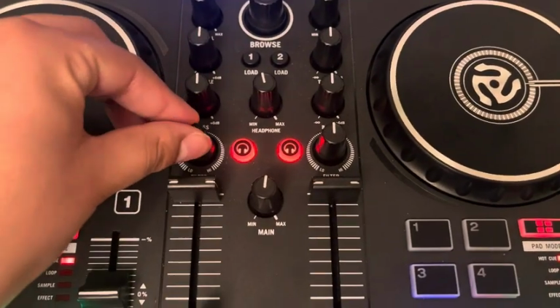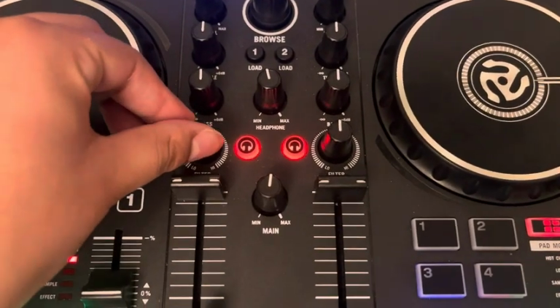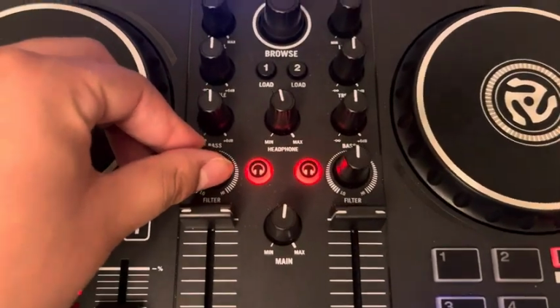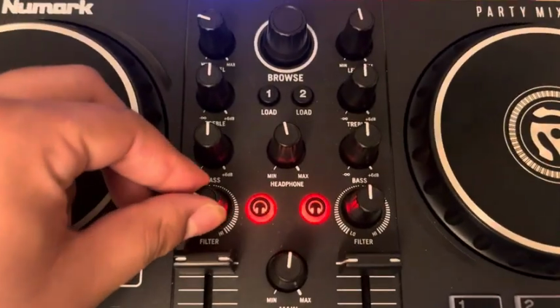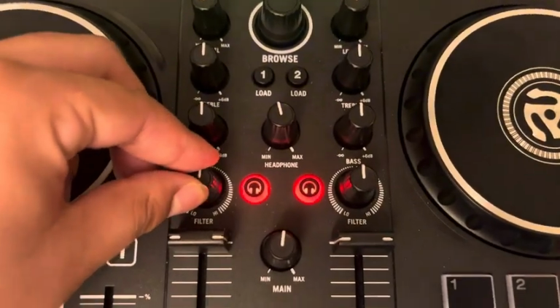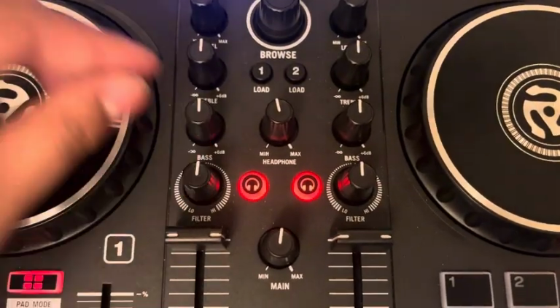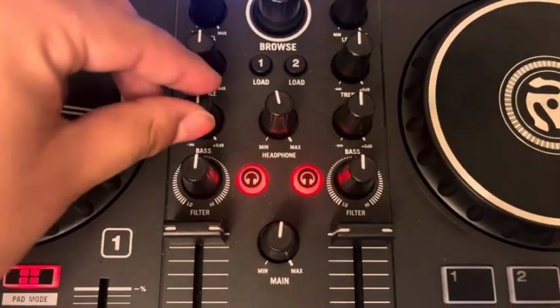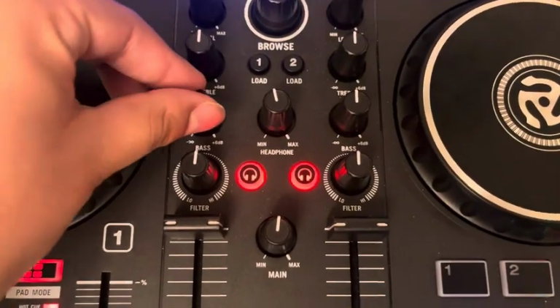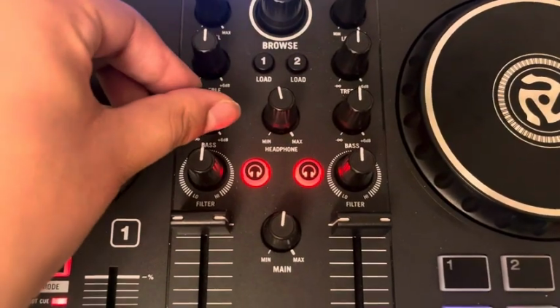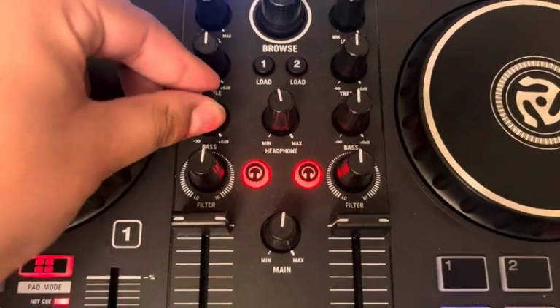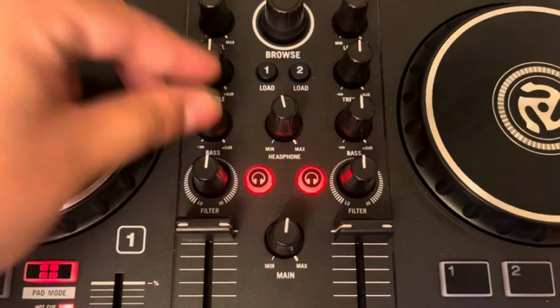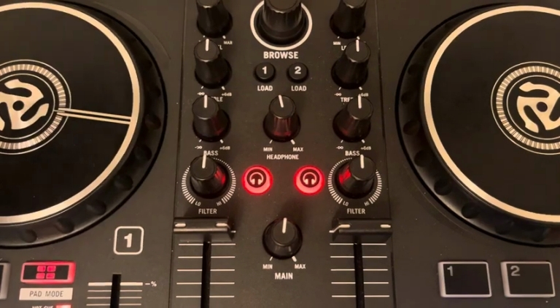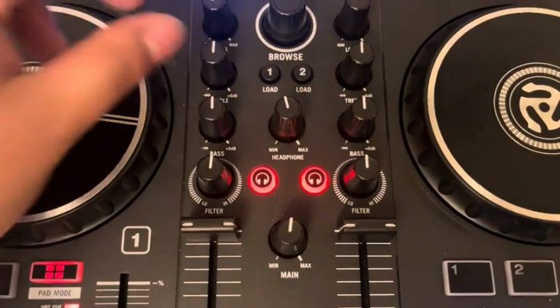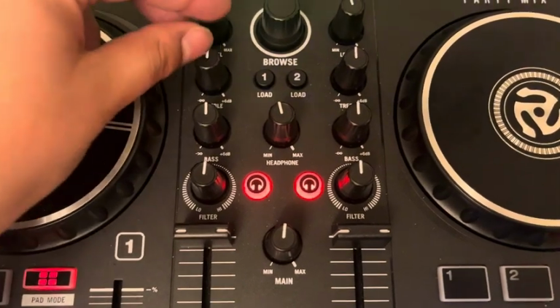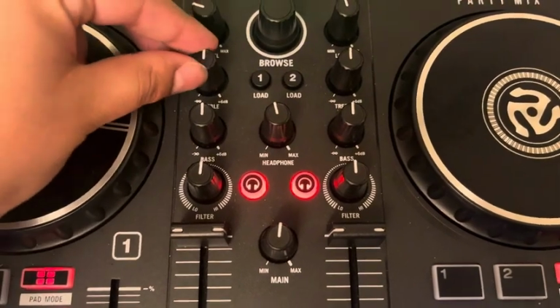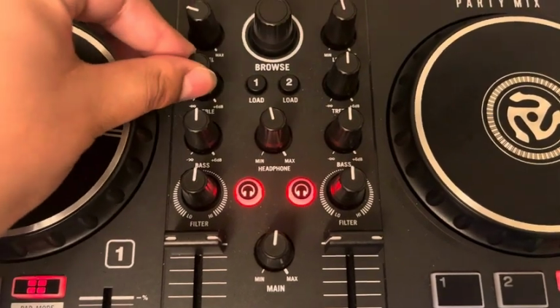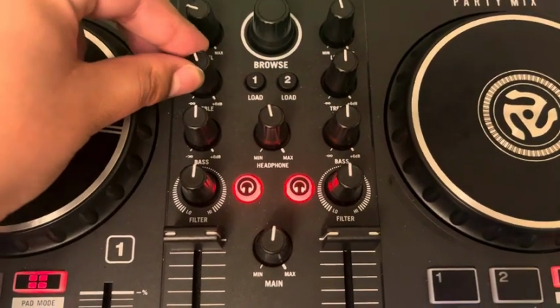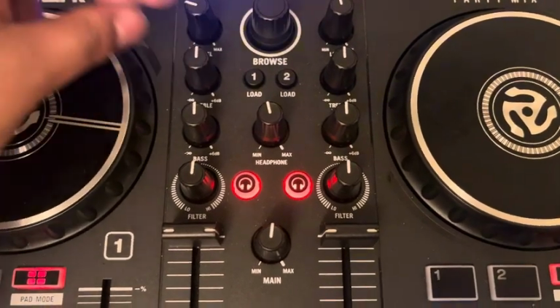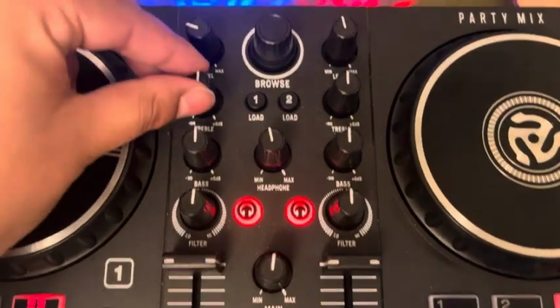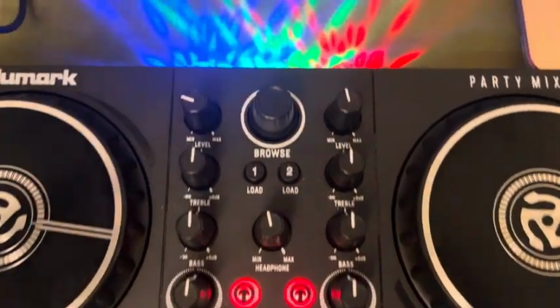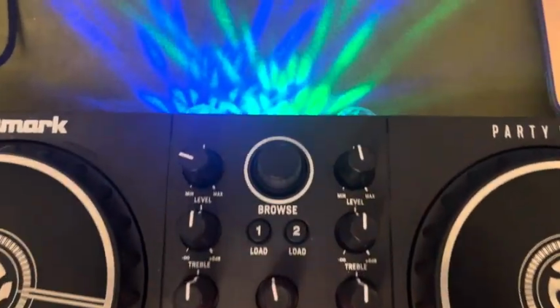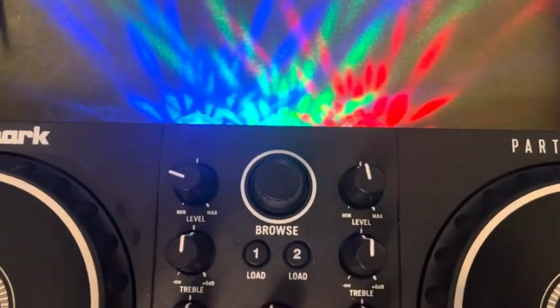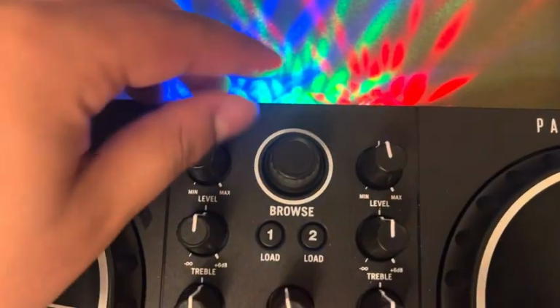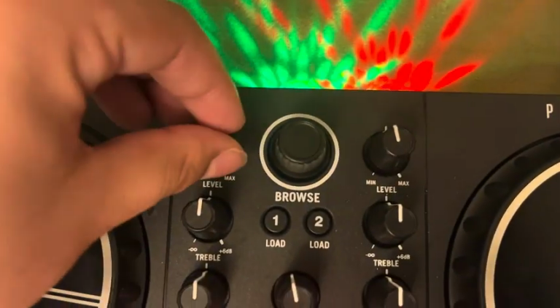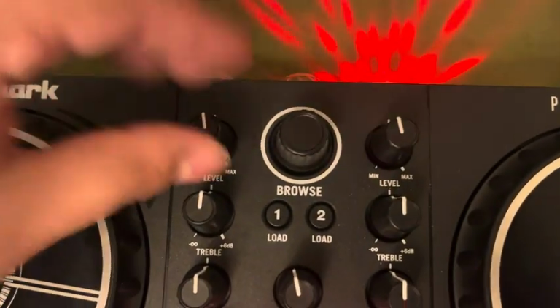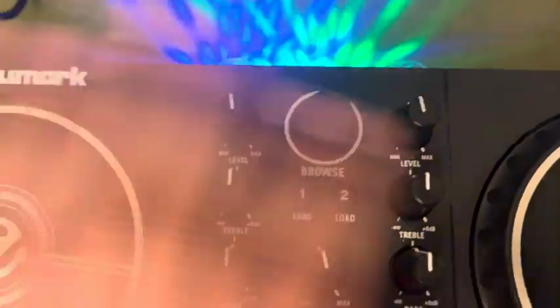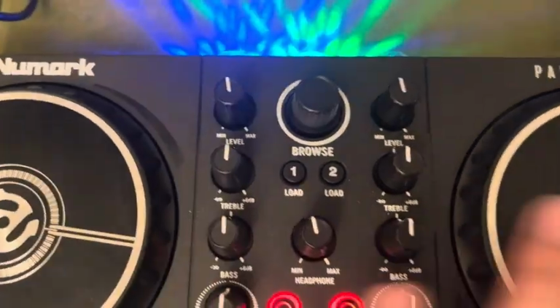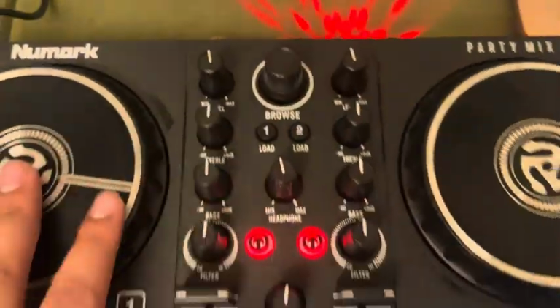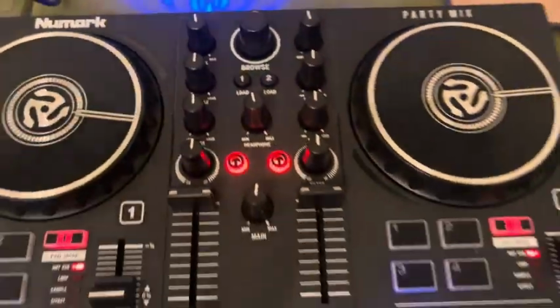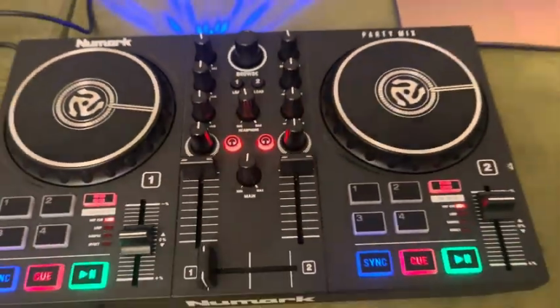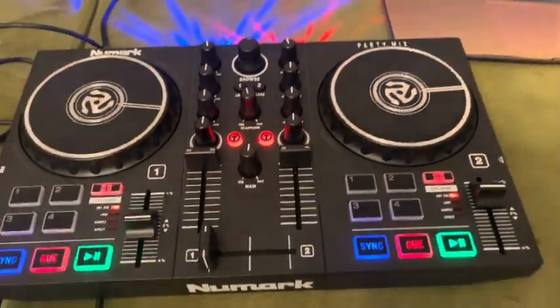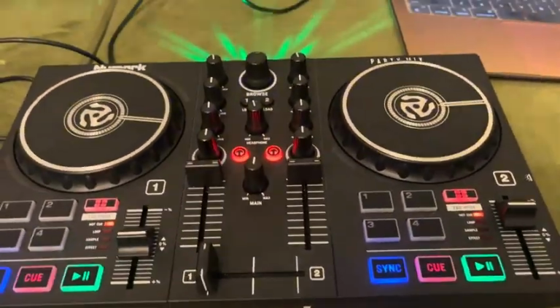These are the bass filters. These are the other bass filters. And this is the treble filter. And this is how you control the volume for each song.